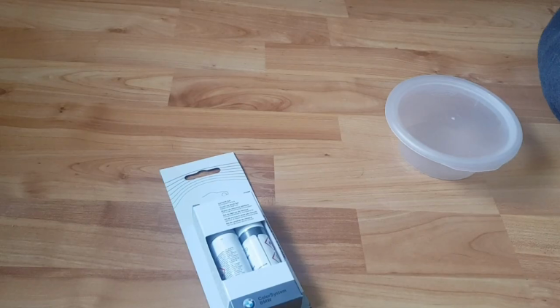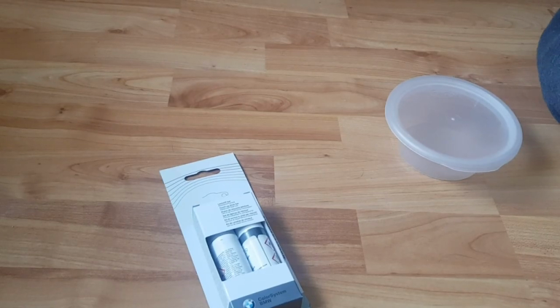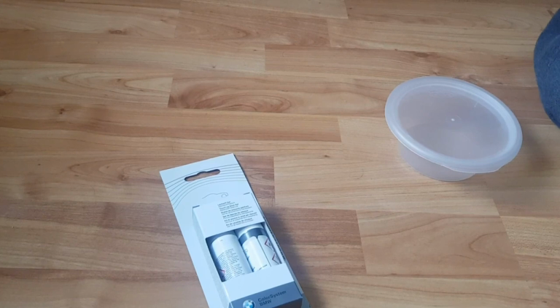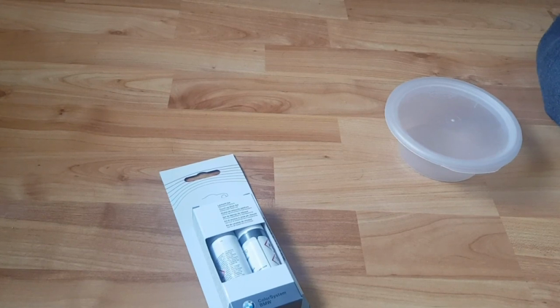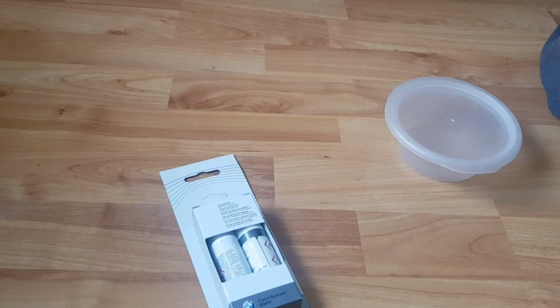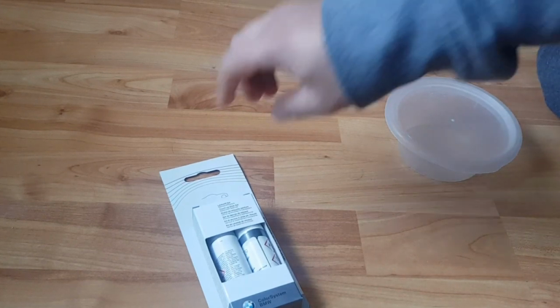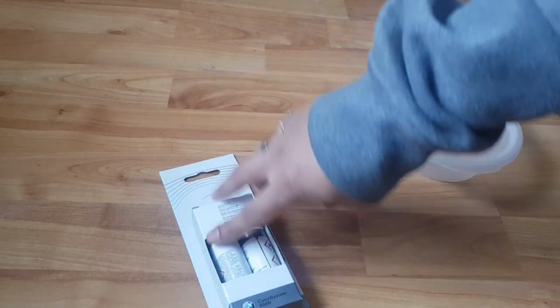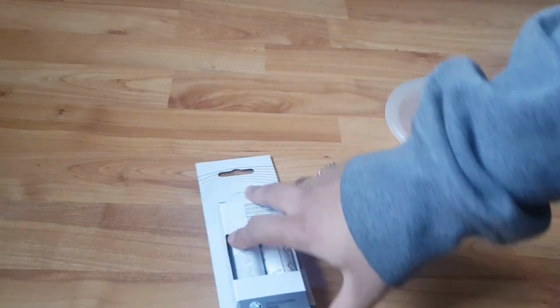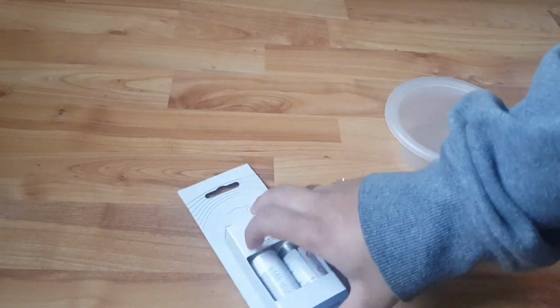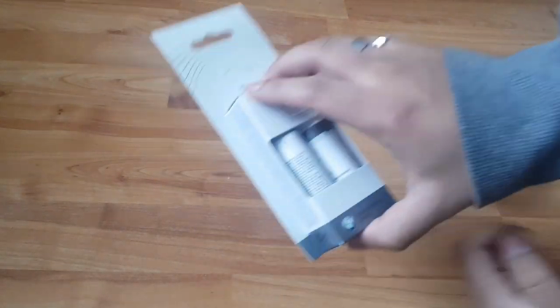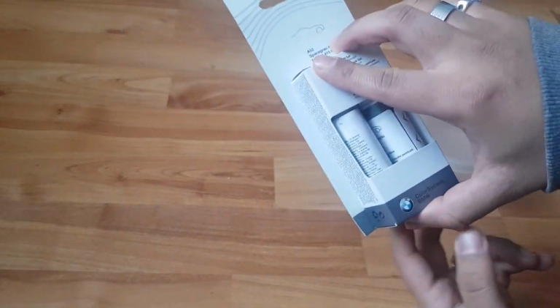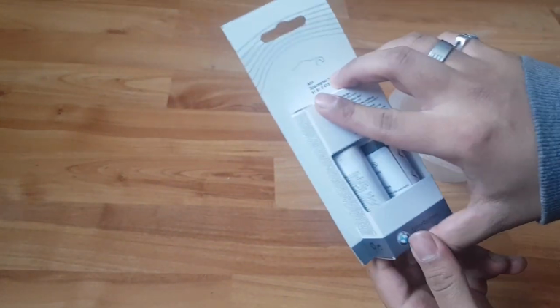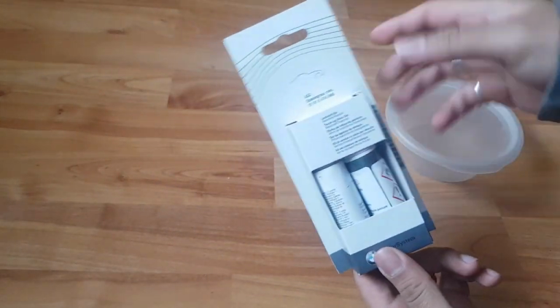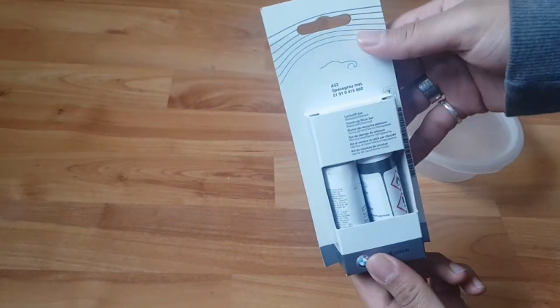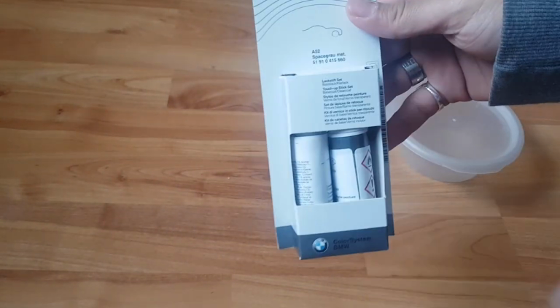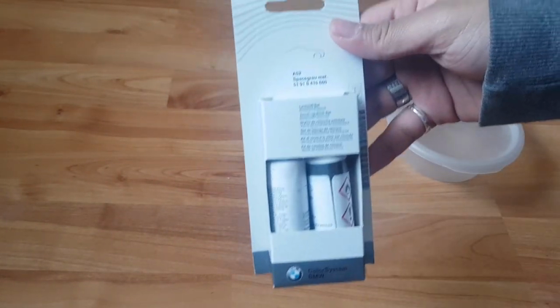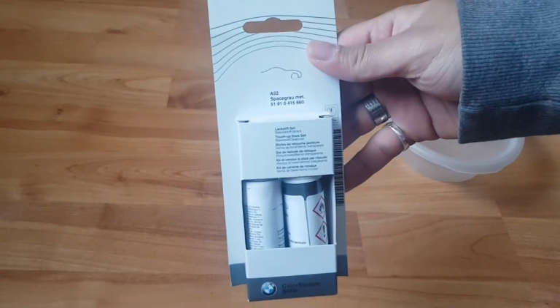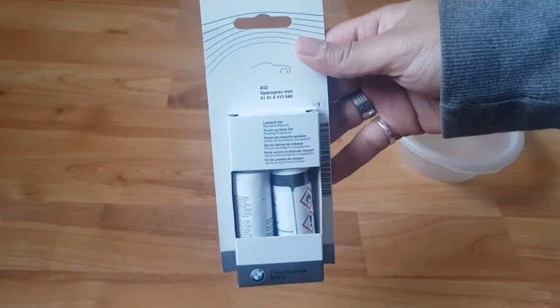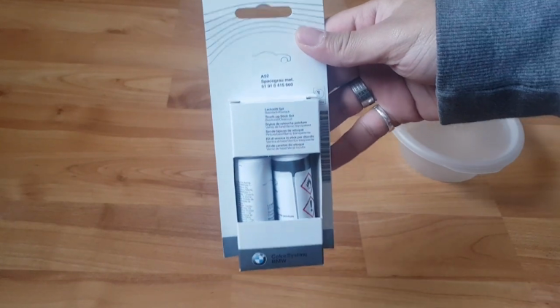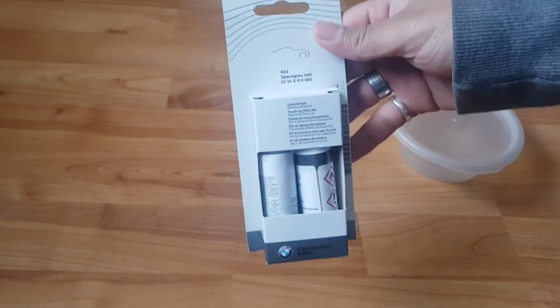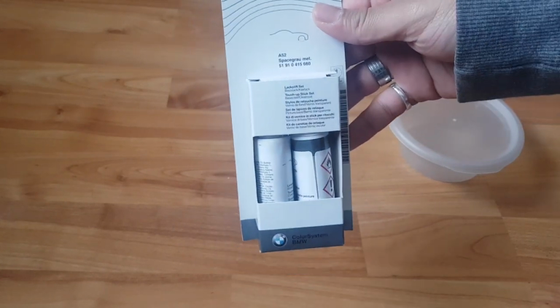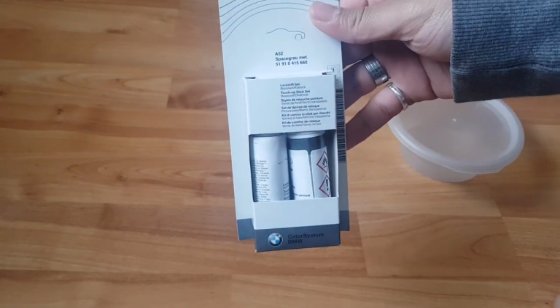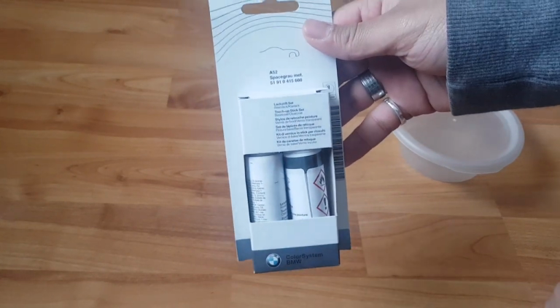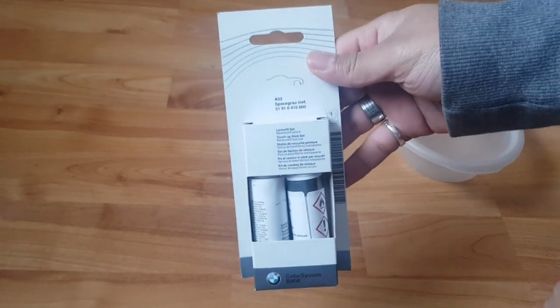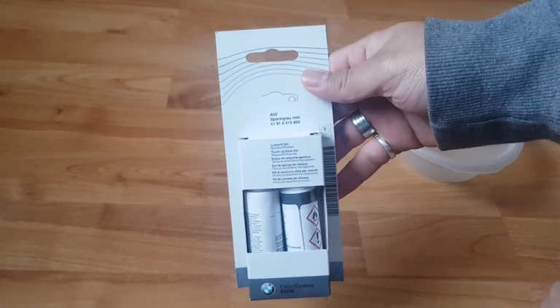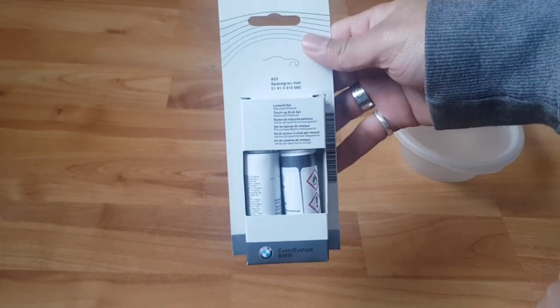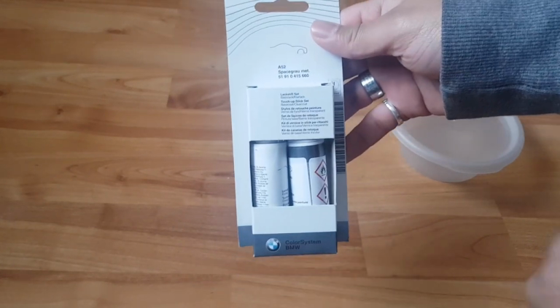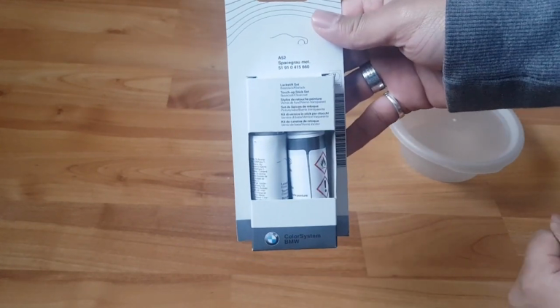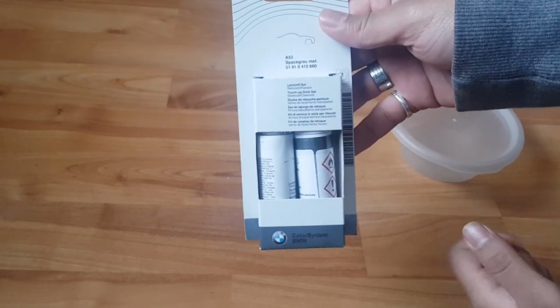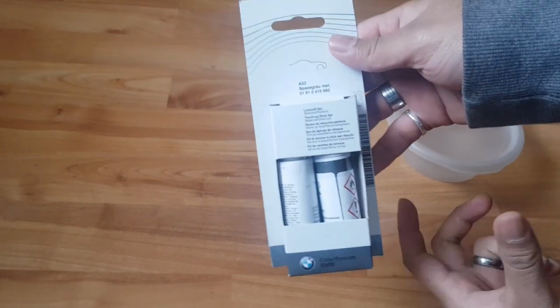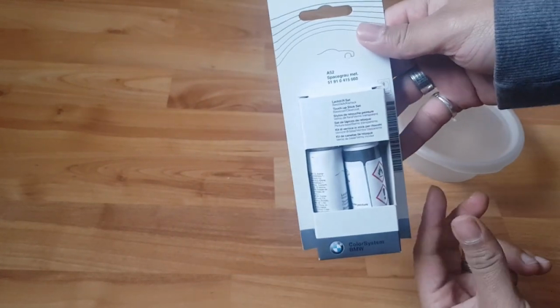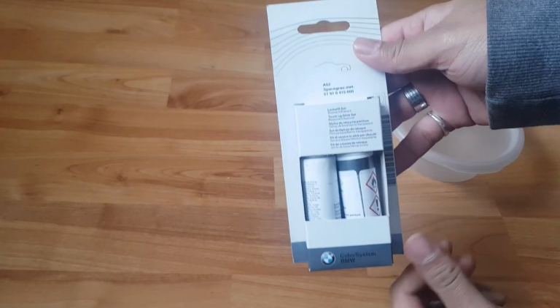Hi guys, welcome back to another video. Today I'm going to be showing you guys how this BMW touch-up paint works. I got this from the original BMW dealership.